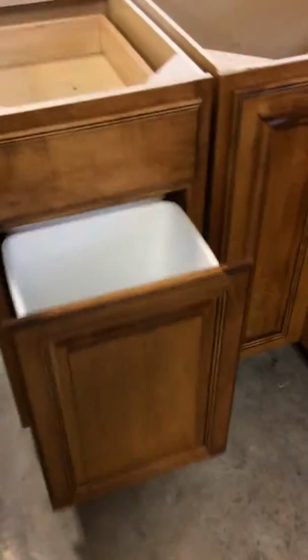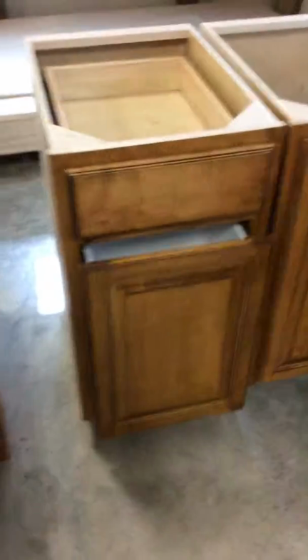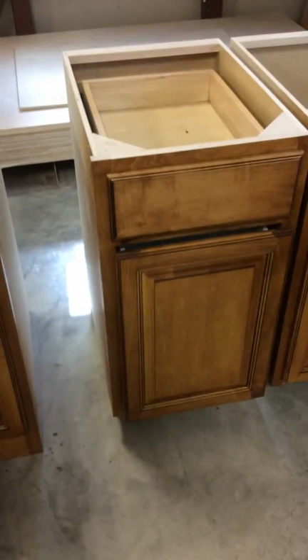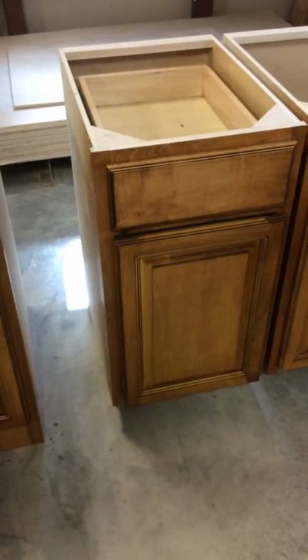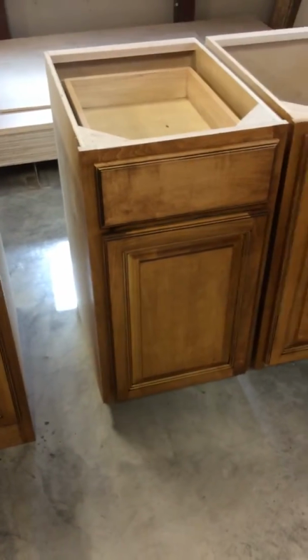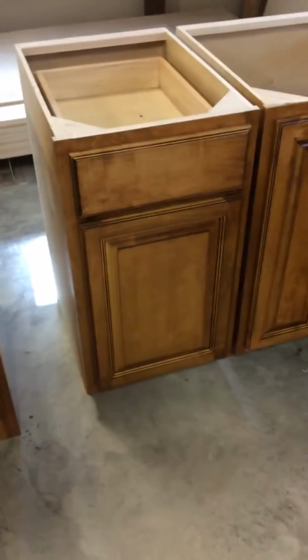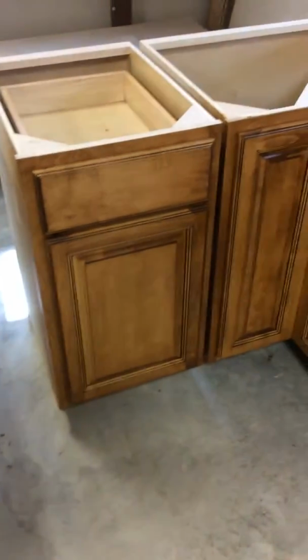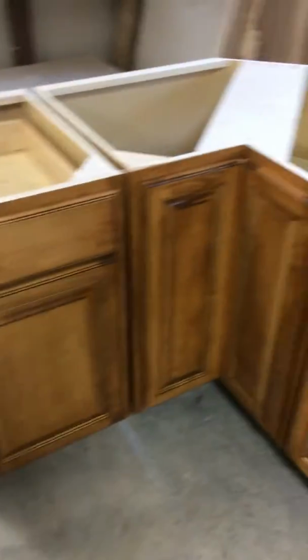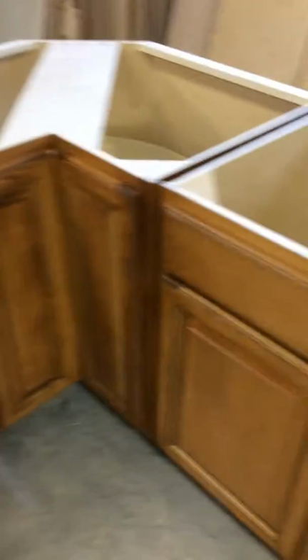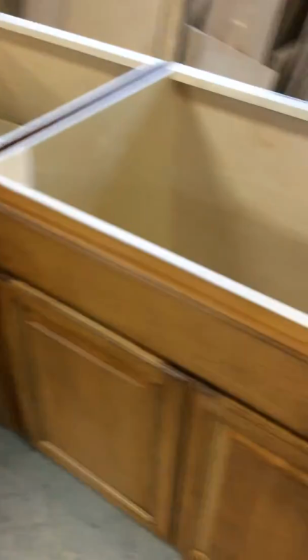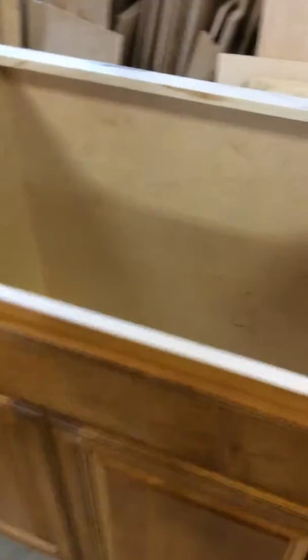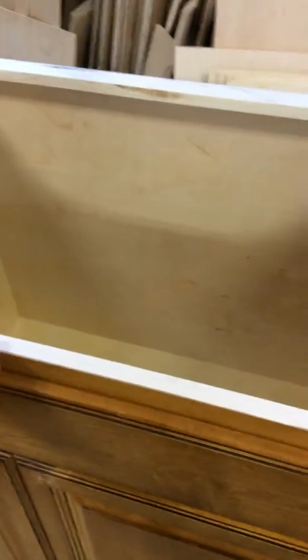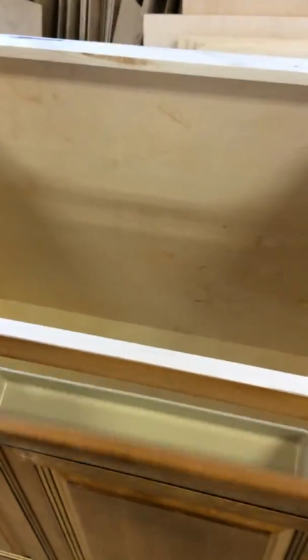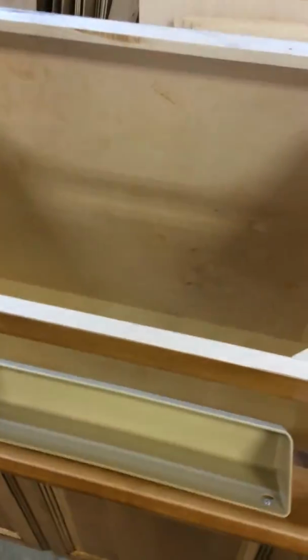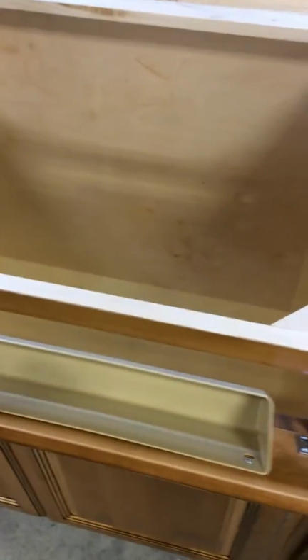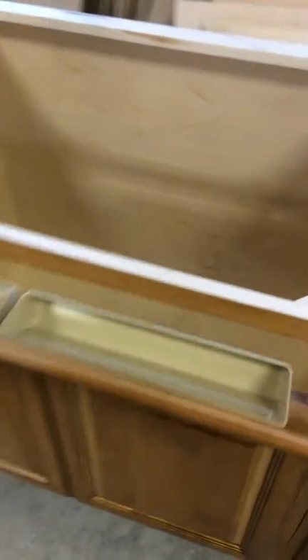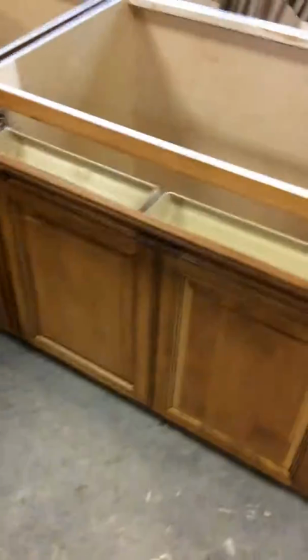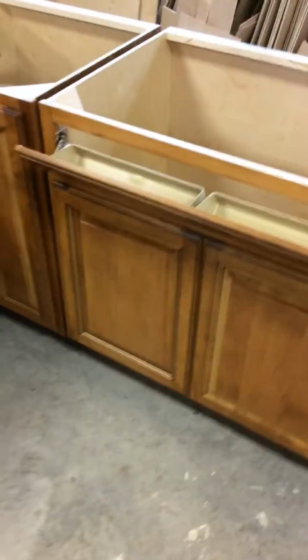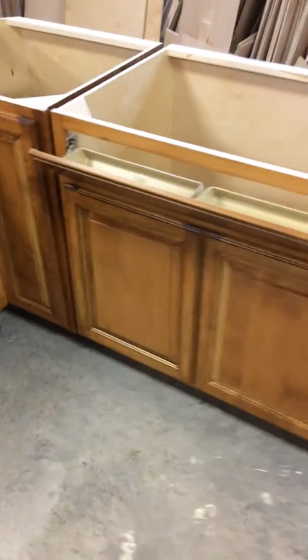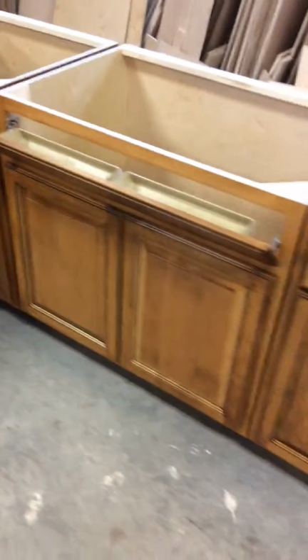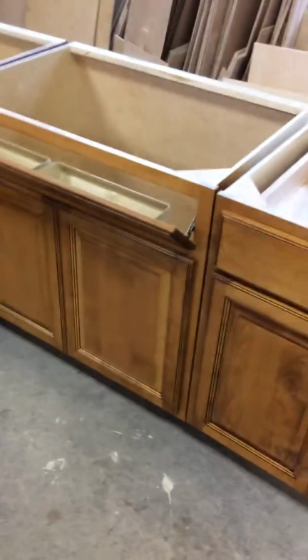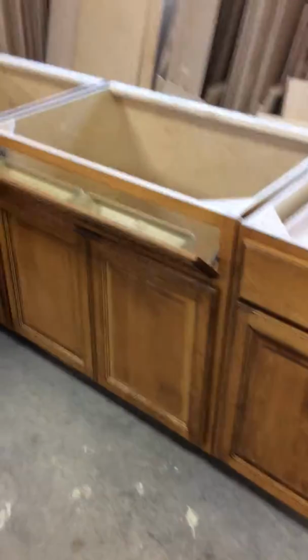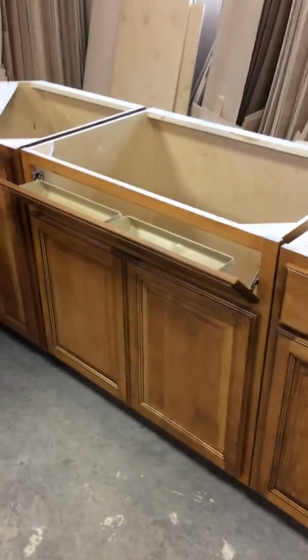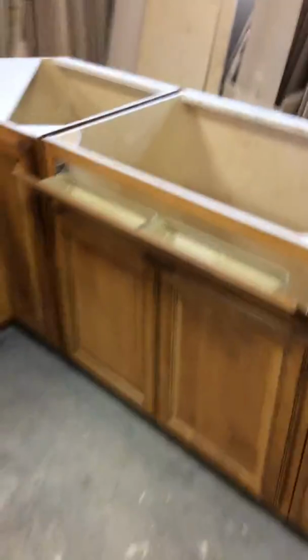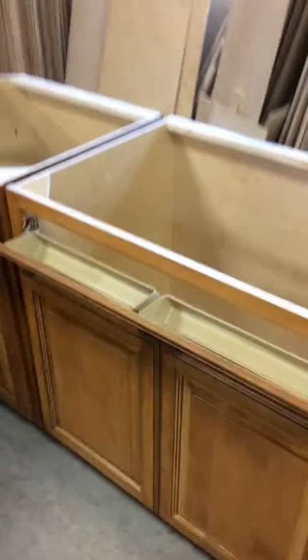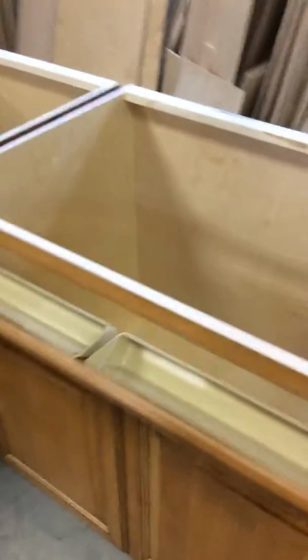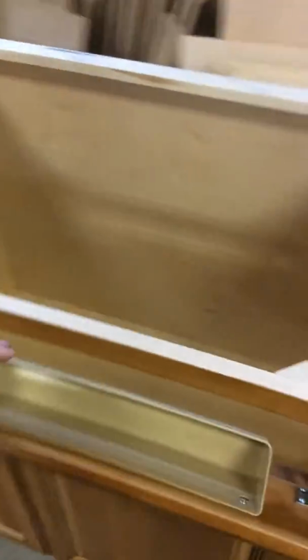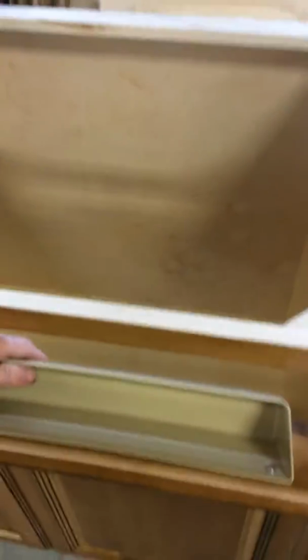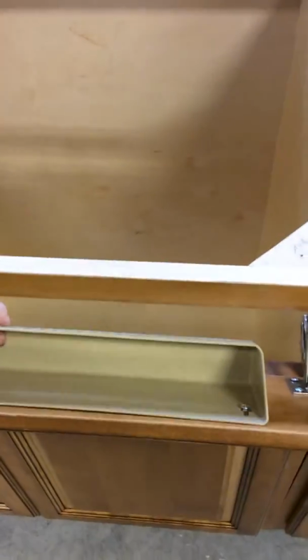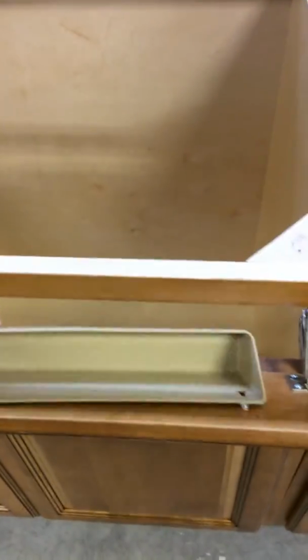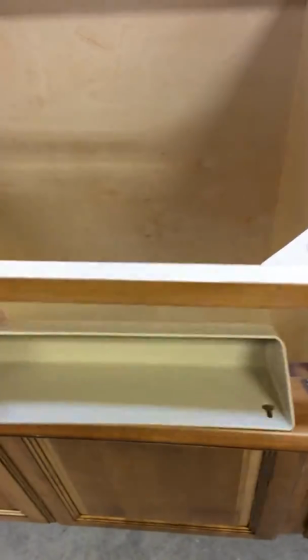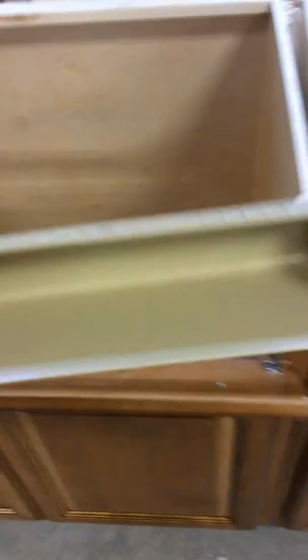Here's your sink piece — it's got the tilt-outs. These tilt-outs come out, pop them out, shake them out, shake all the dust out, then put them back in and shut them.